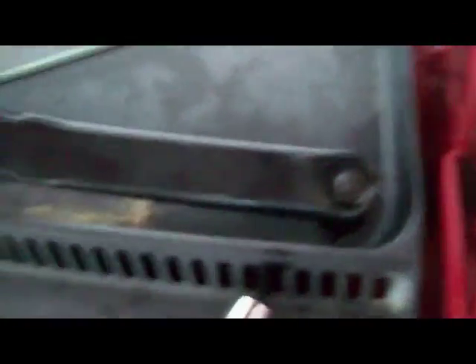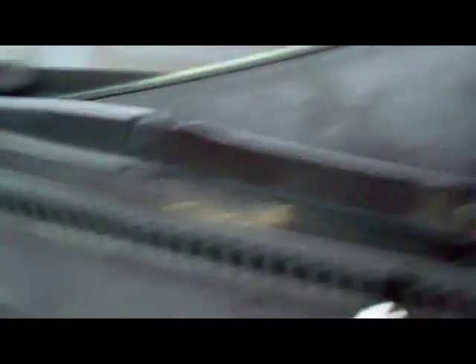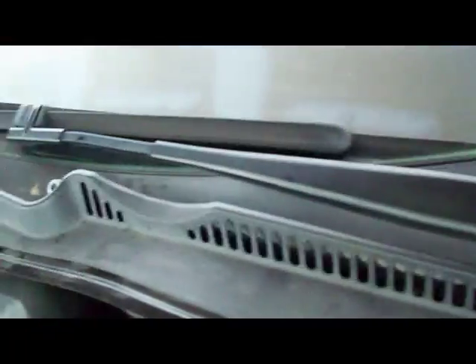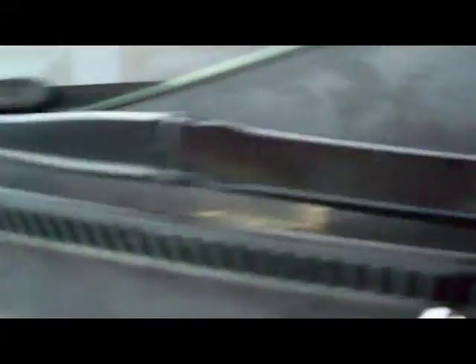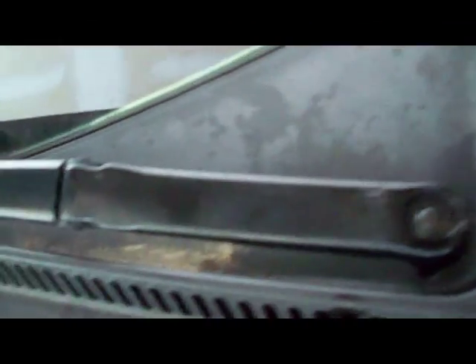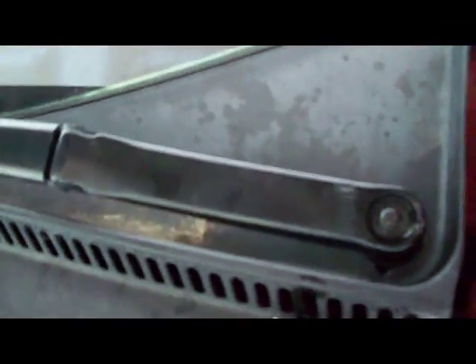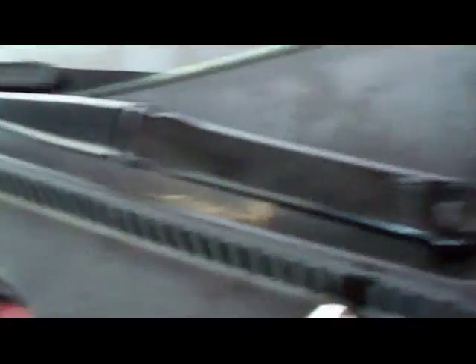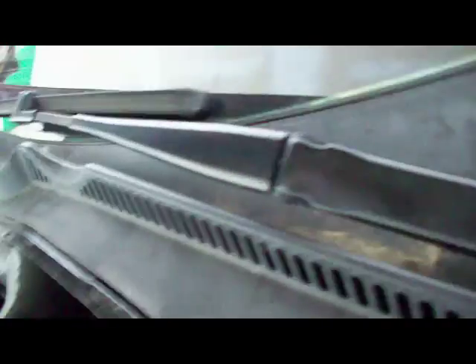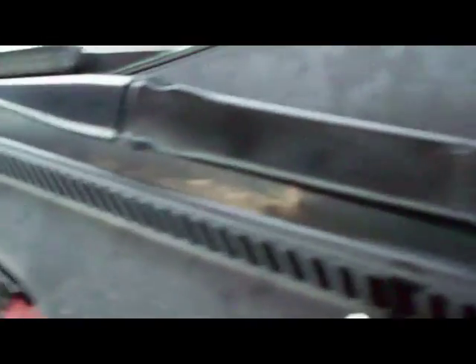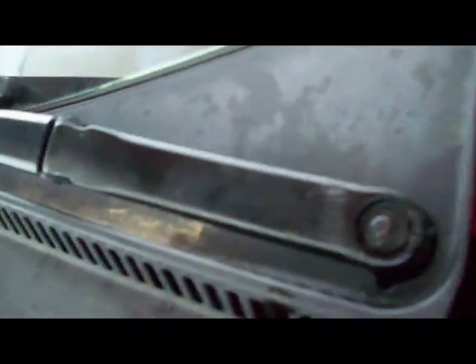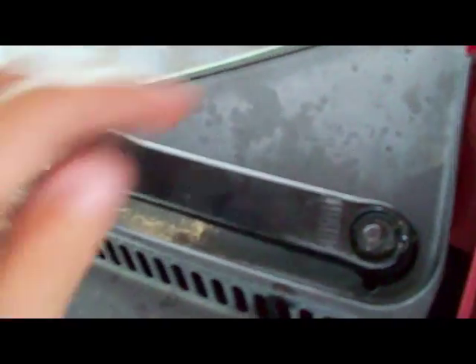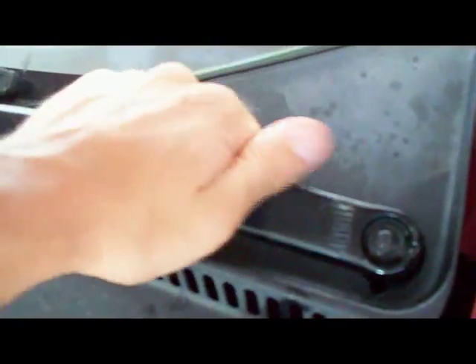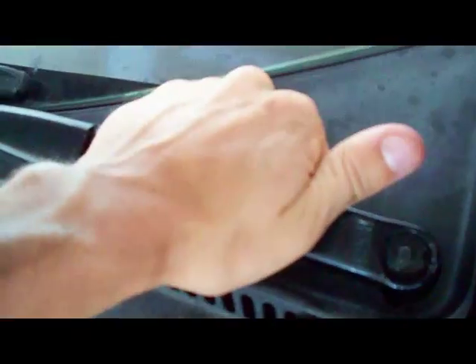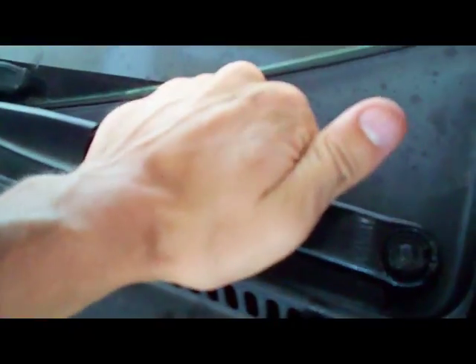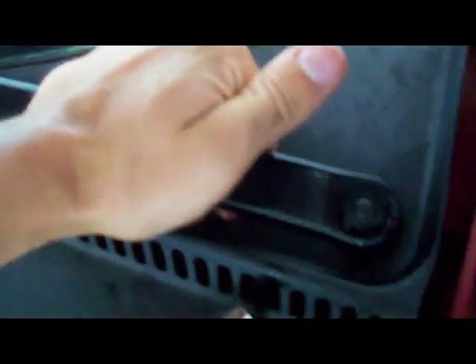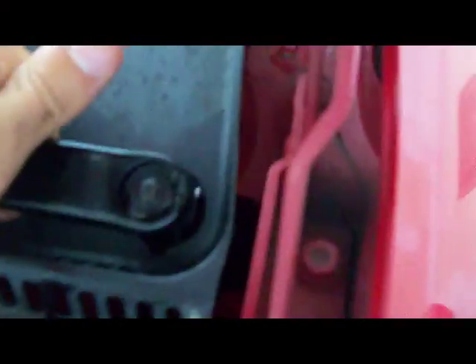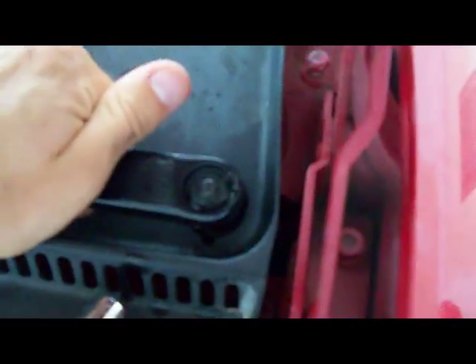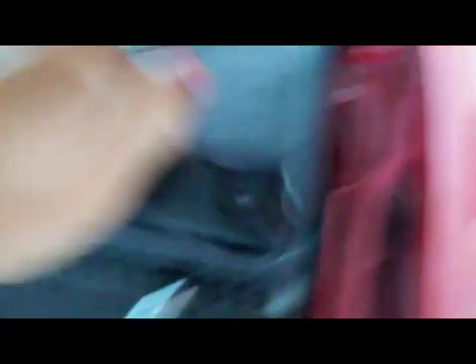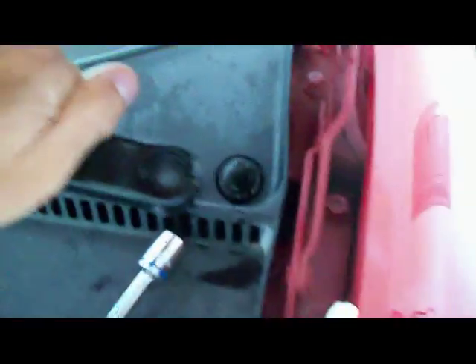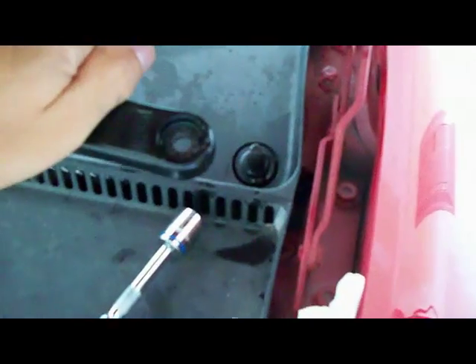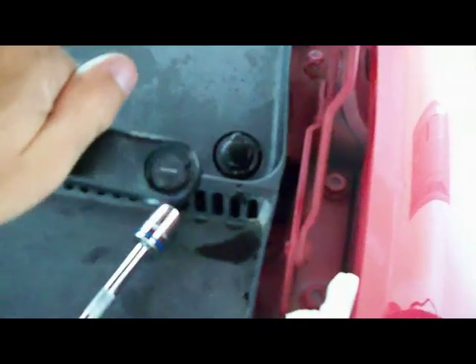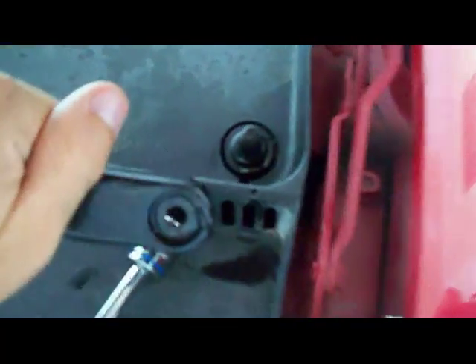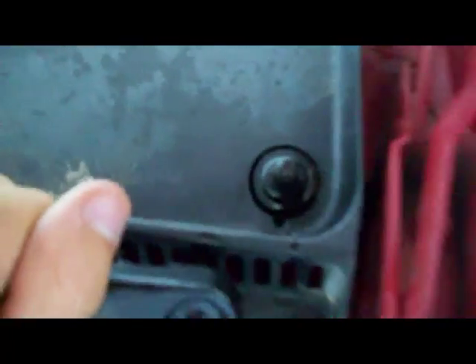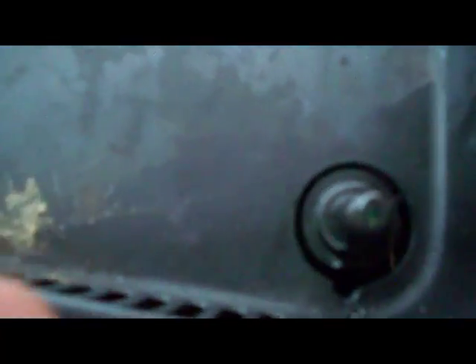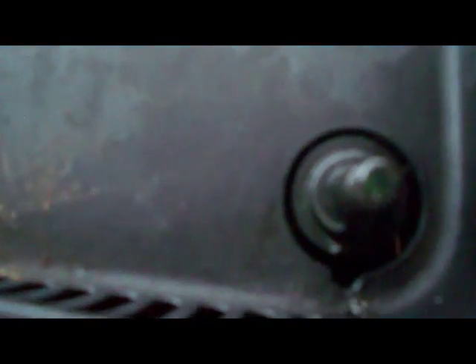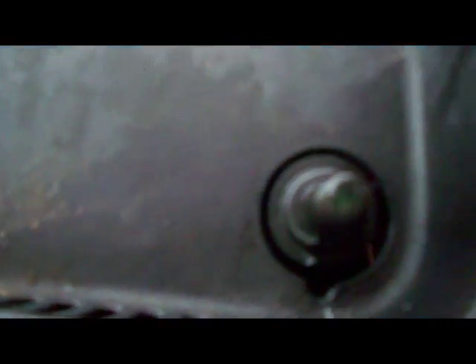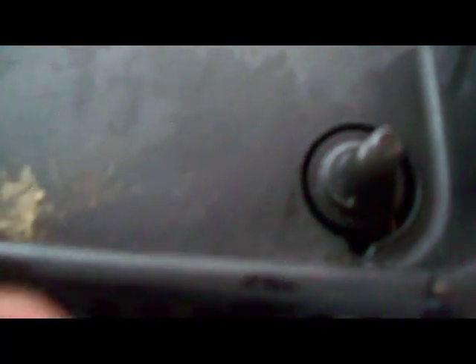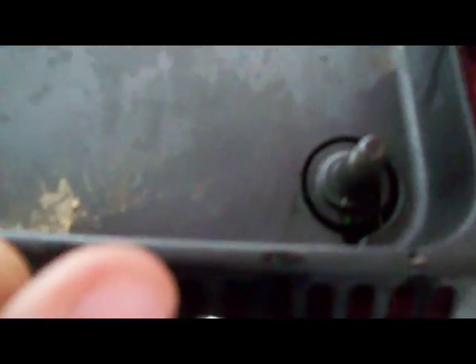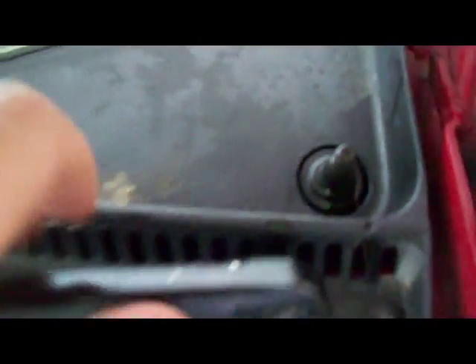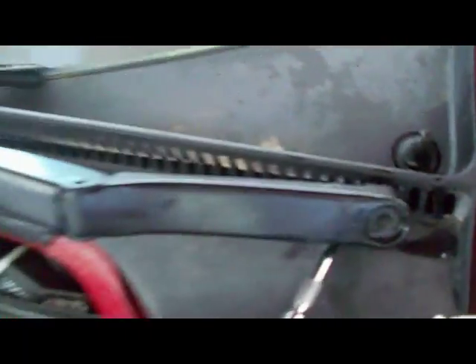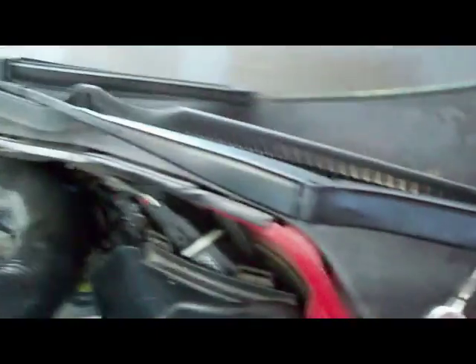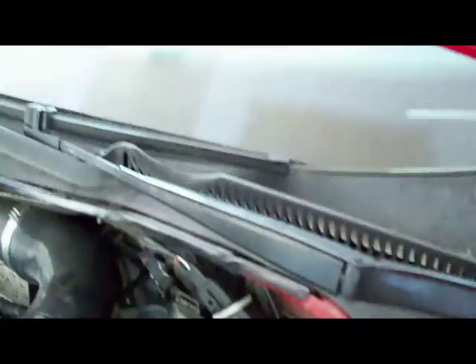All right, once you got that off, you got your windshield wiper arm sitting on this cant like that. Push down on it, pull it up, and there you go. Comes right off. Works on both of them.